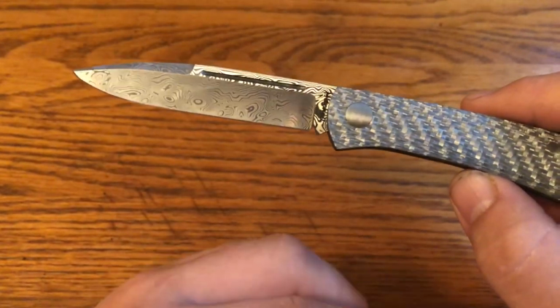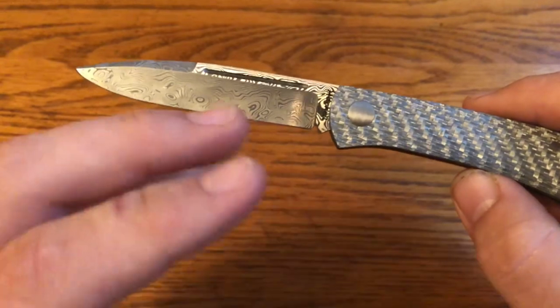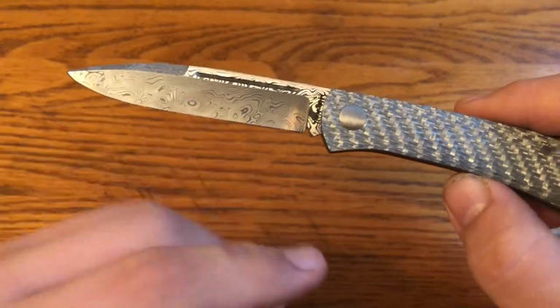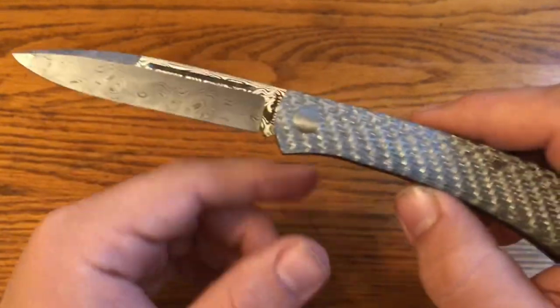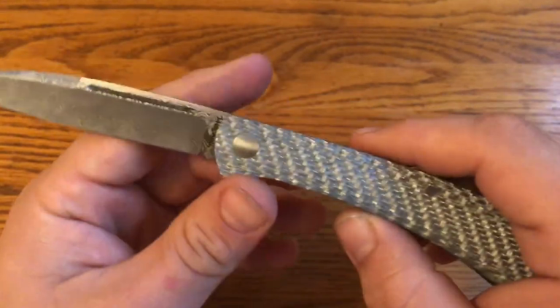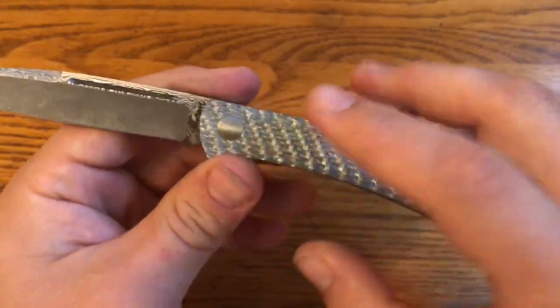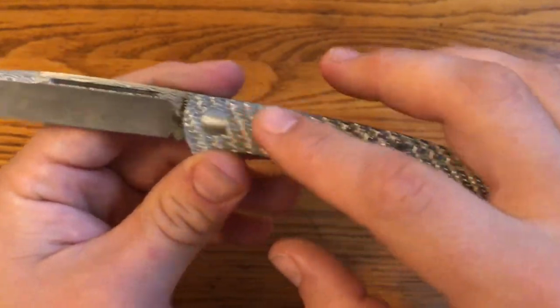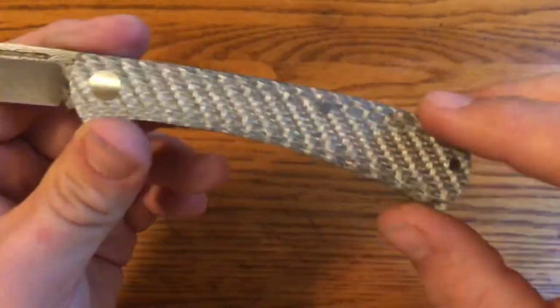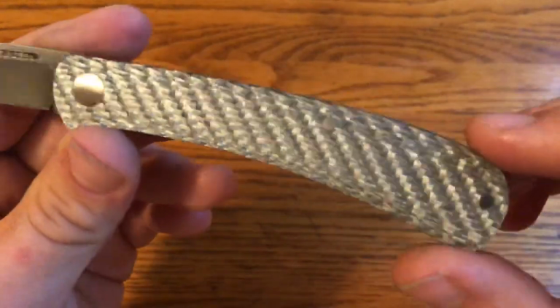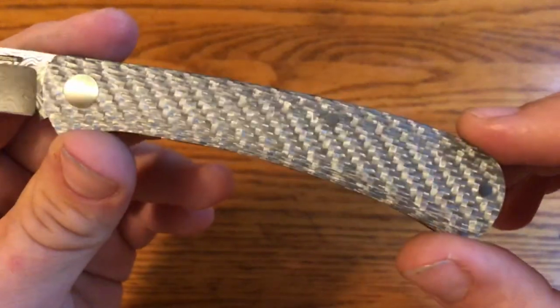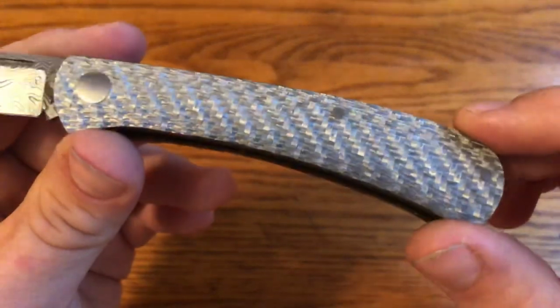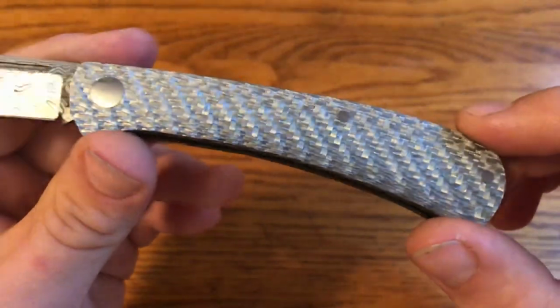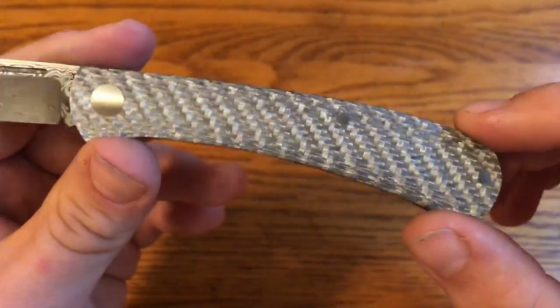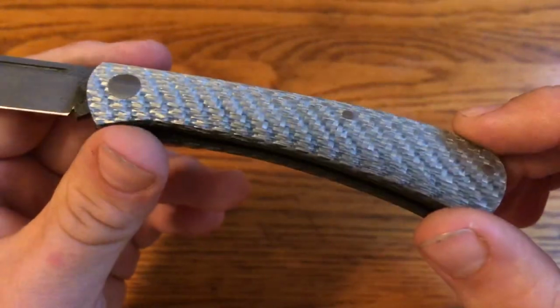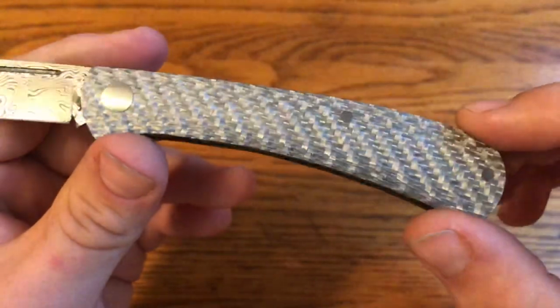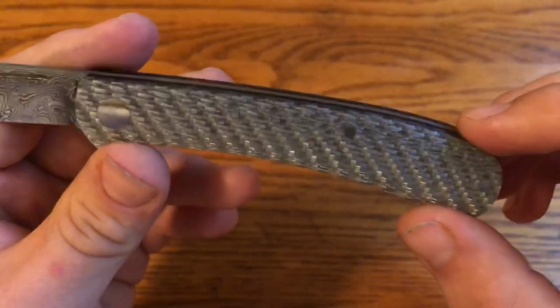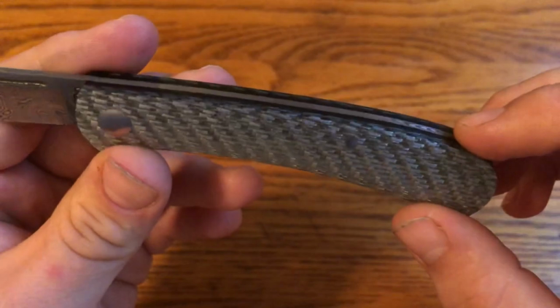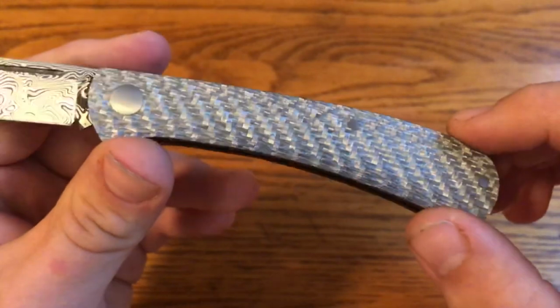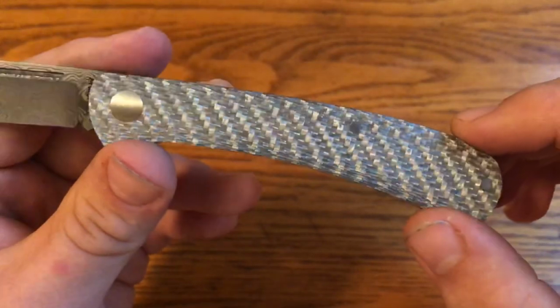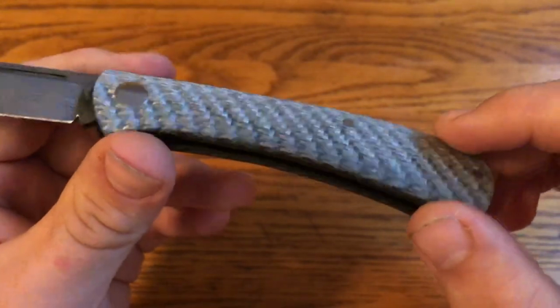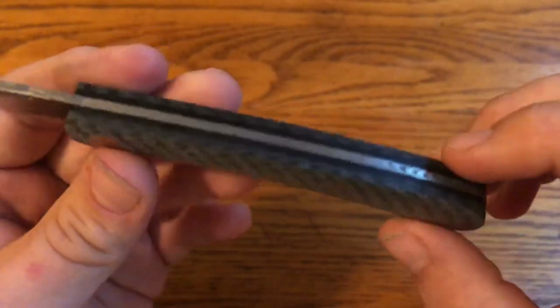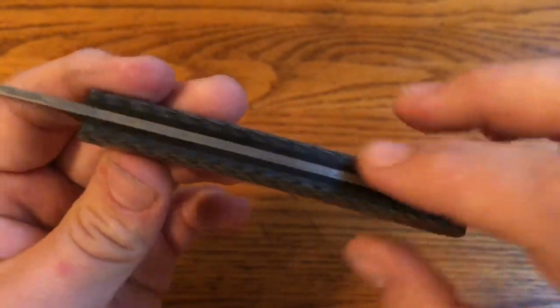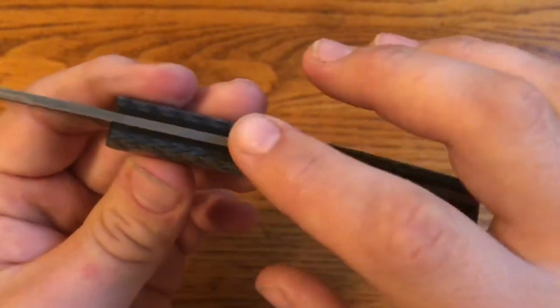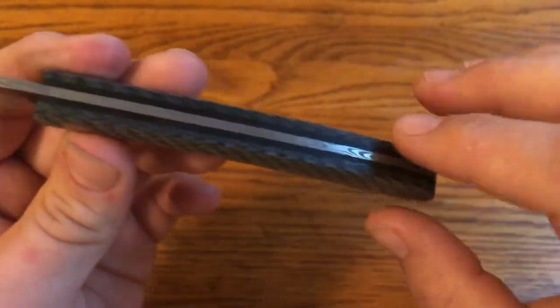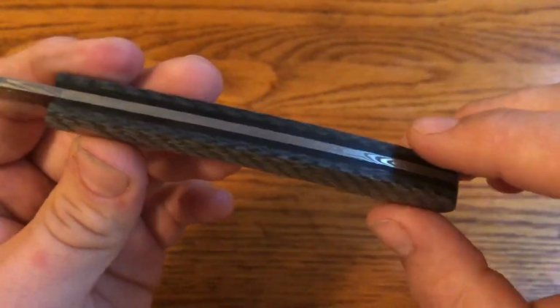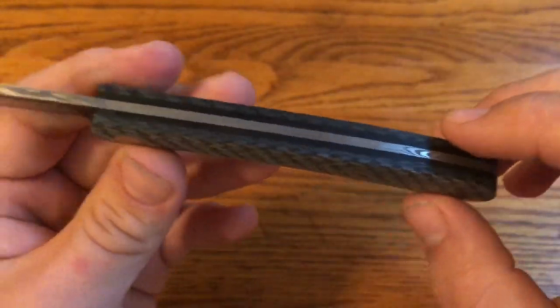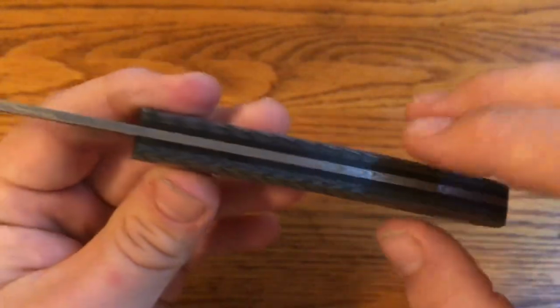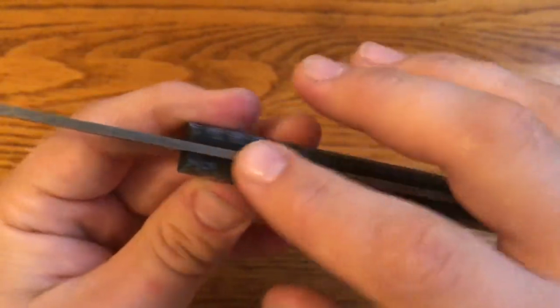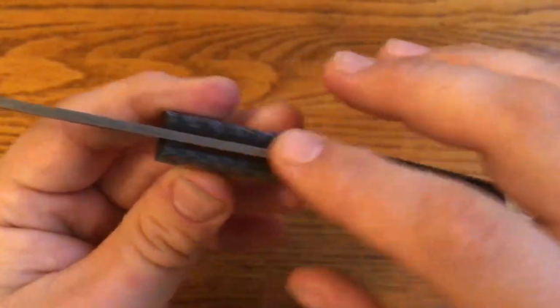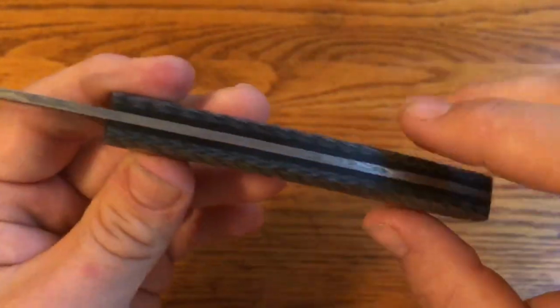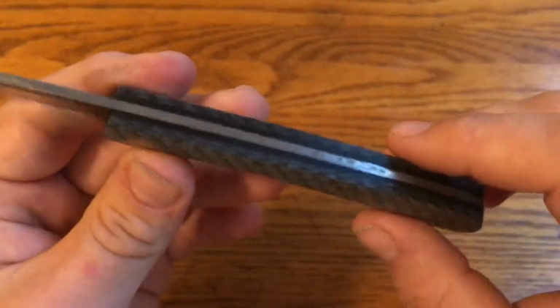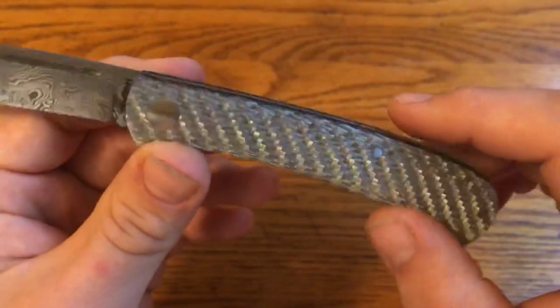It looks really great and I think it goes well with this kind of sparkly layered silver 12-carbon fiber. And the black G10 liners give it a nice look too.